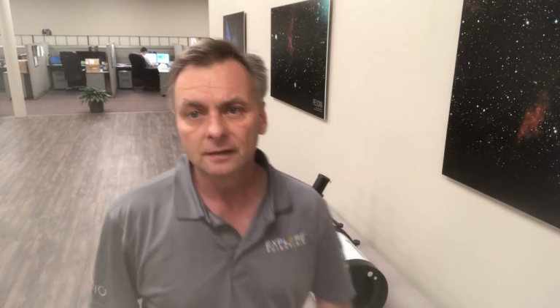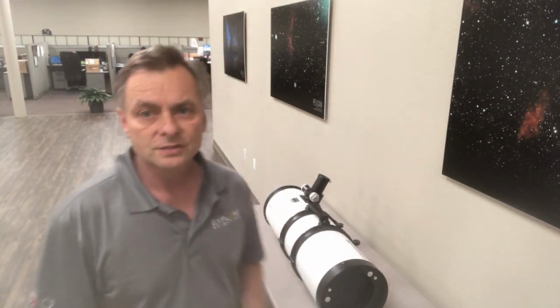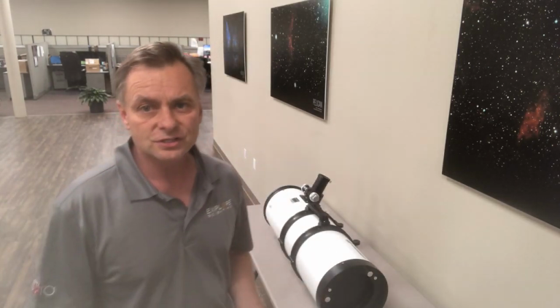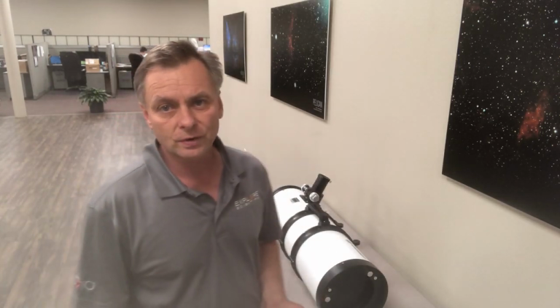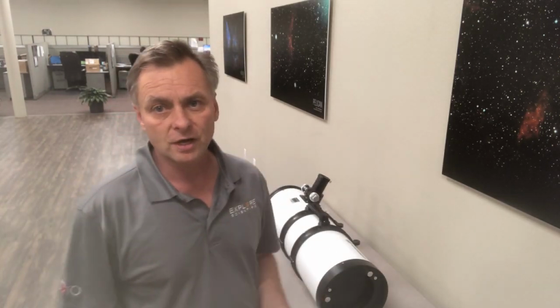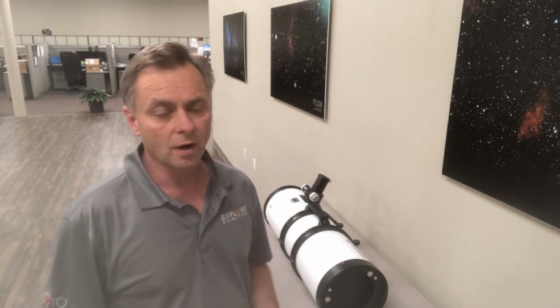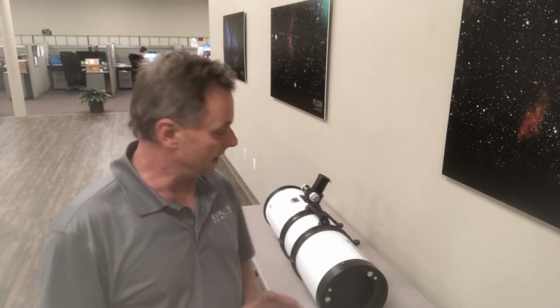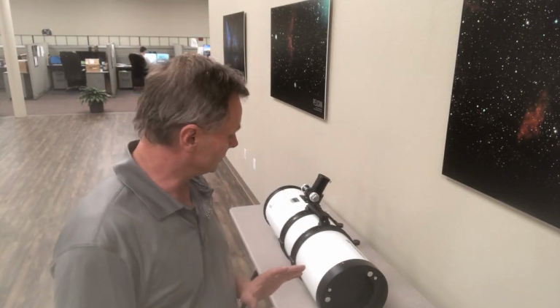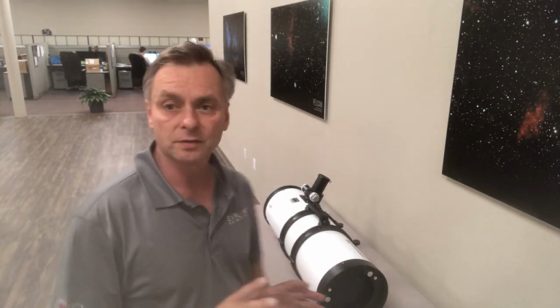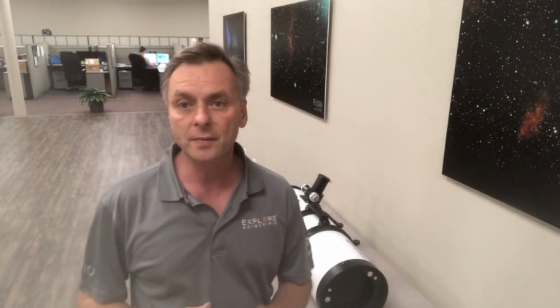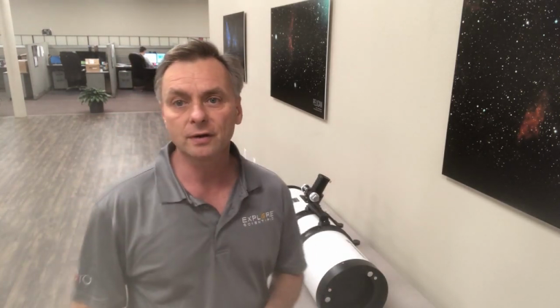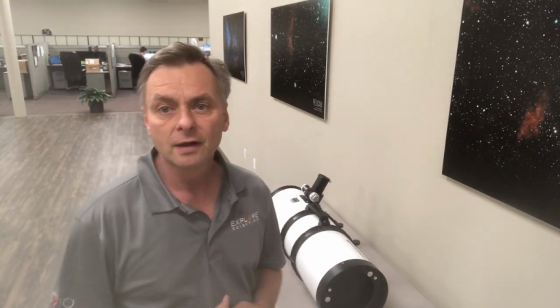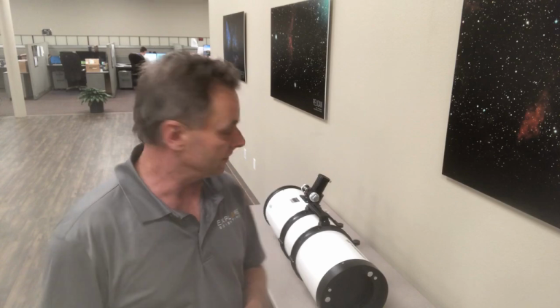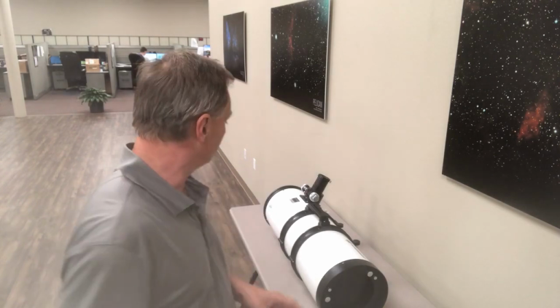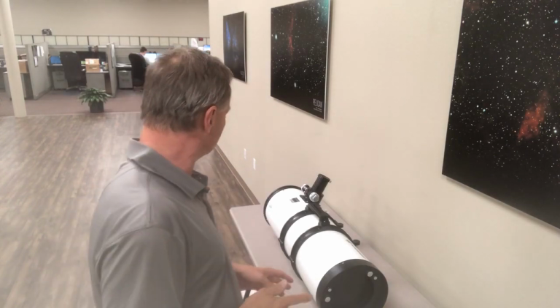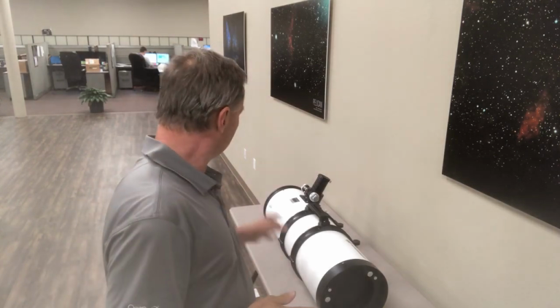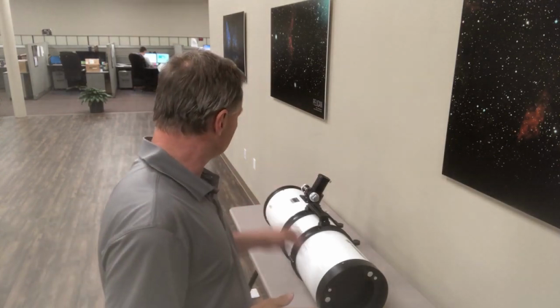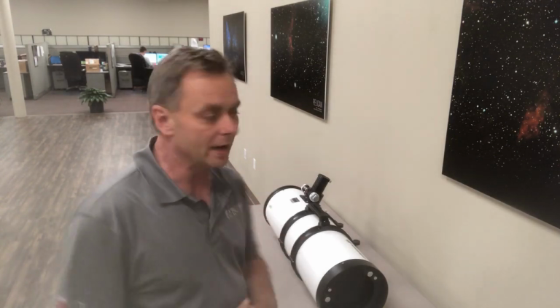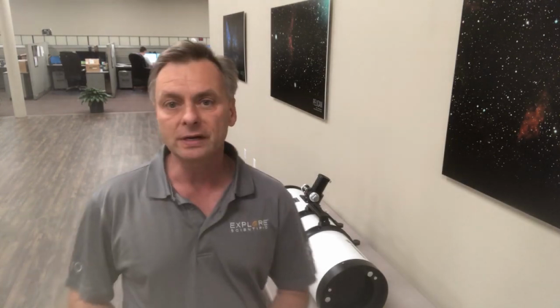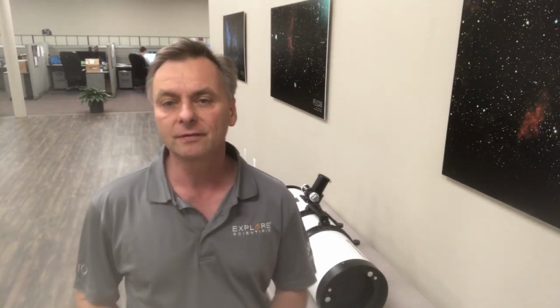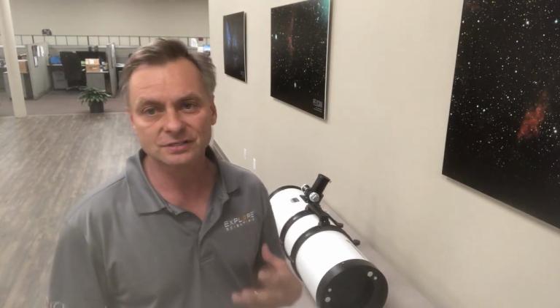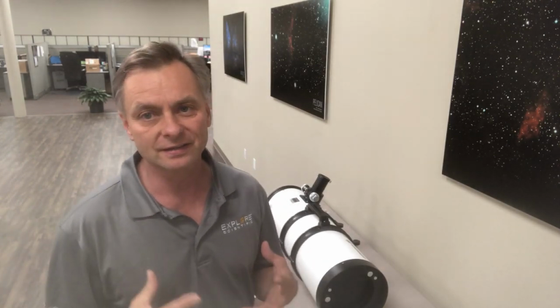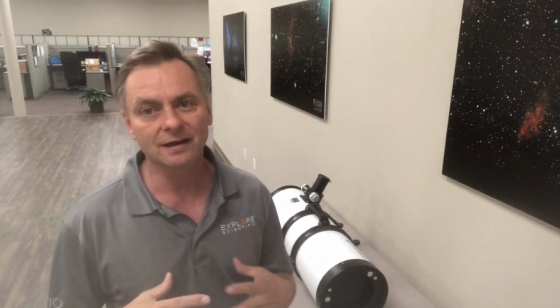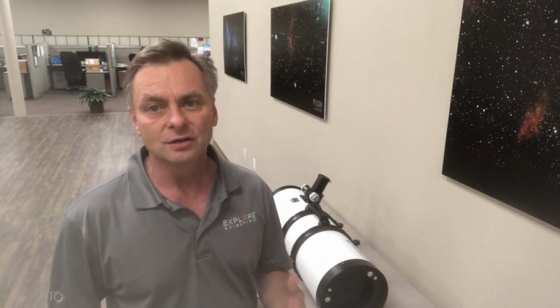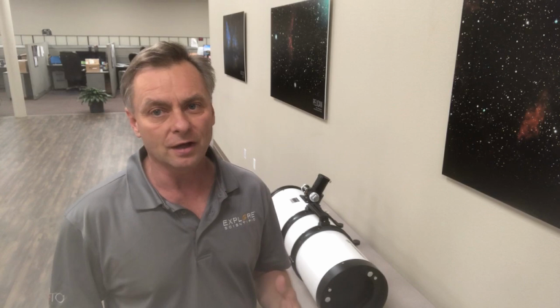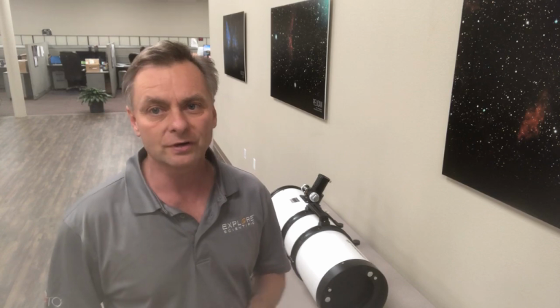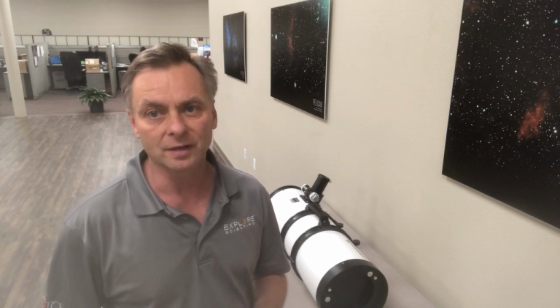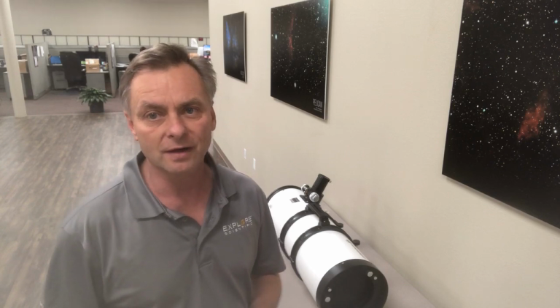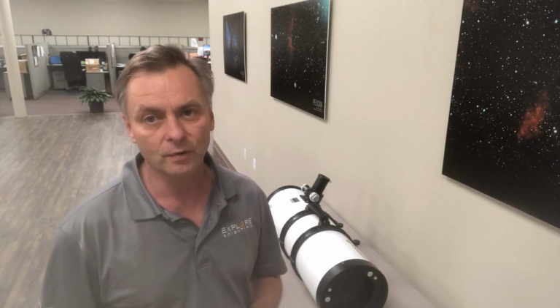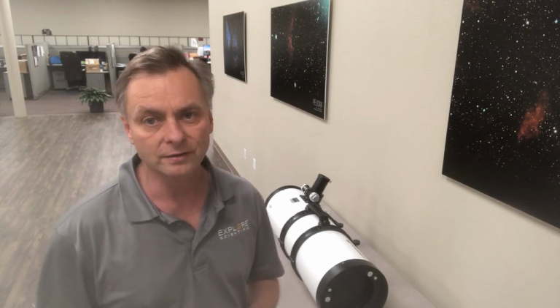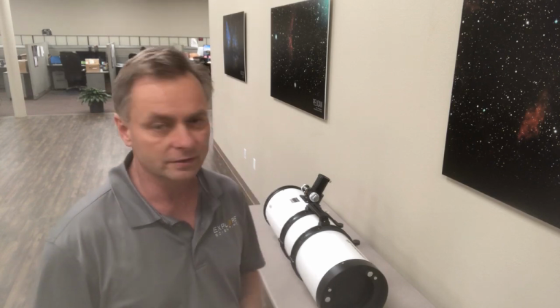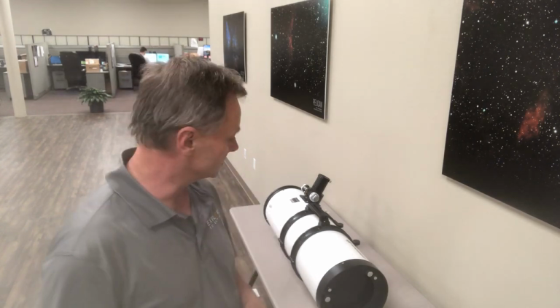This is a quick video on how to check the primary mirror of the Bresser N20839, which is the 208 millimeter f3.9 Newtonian telescope.